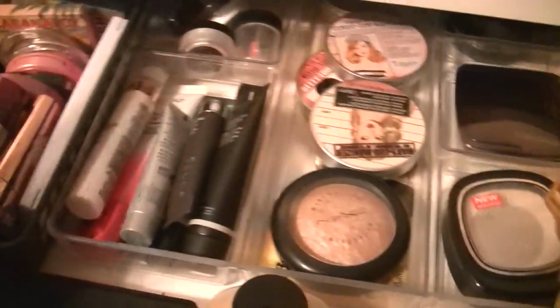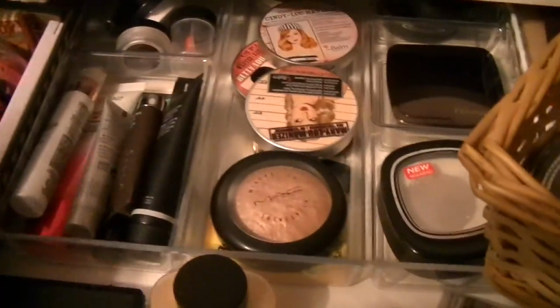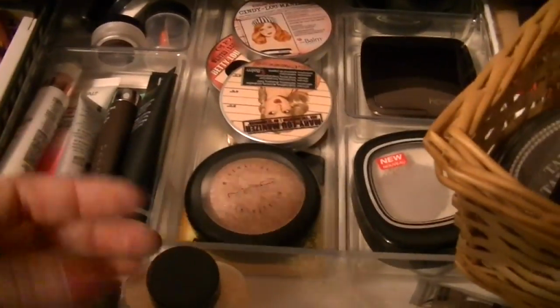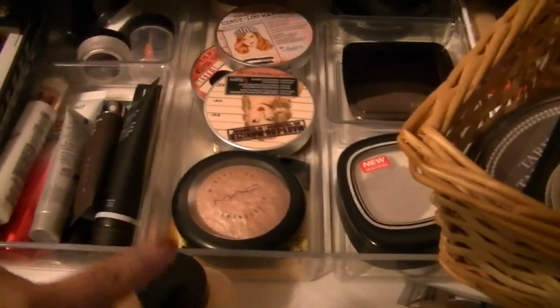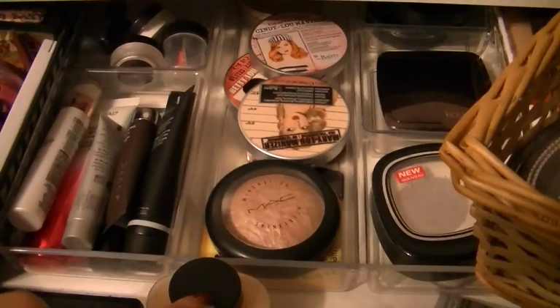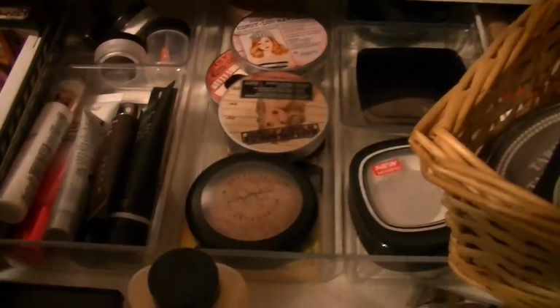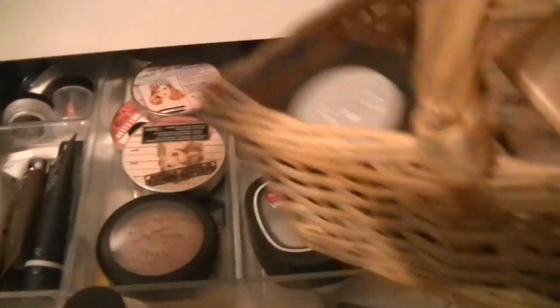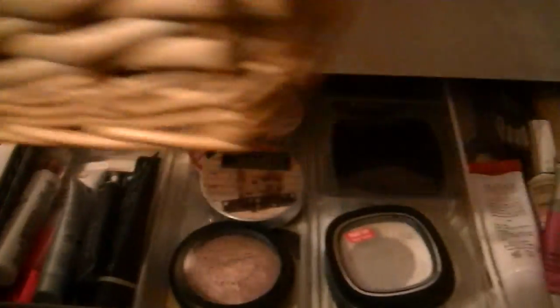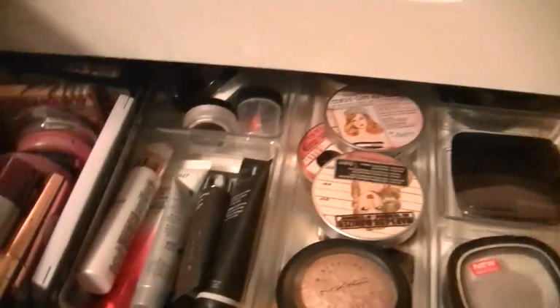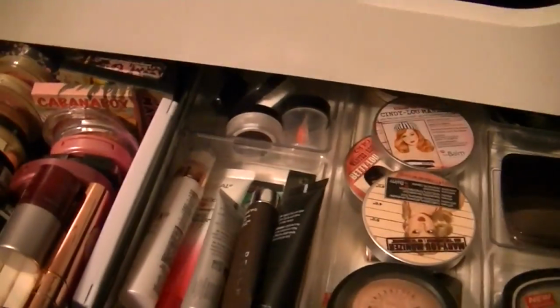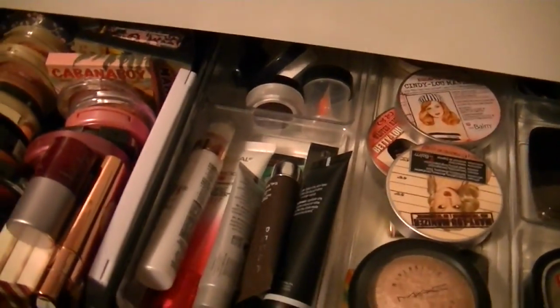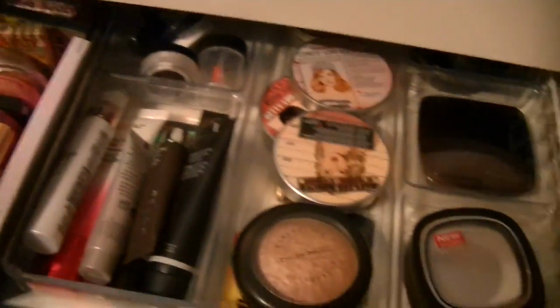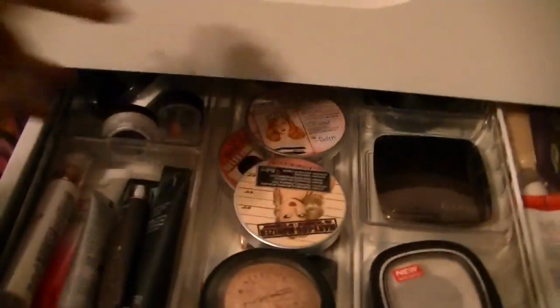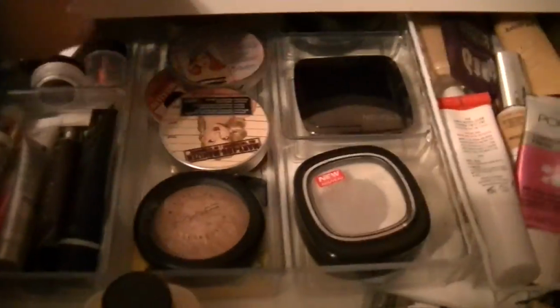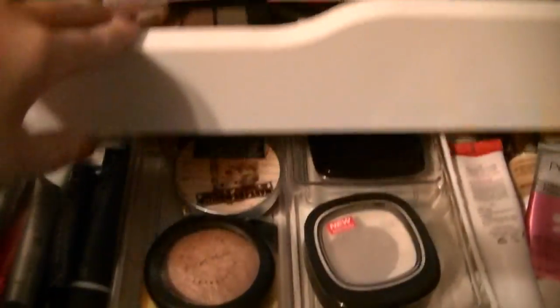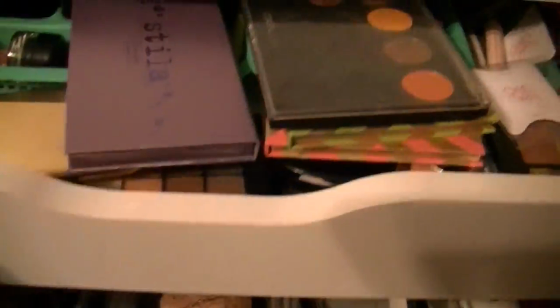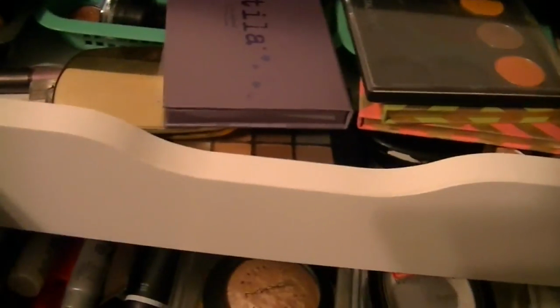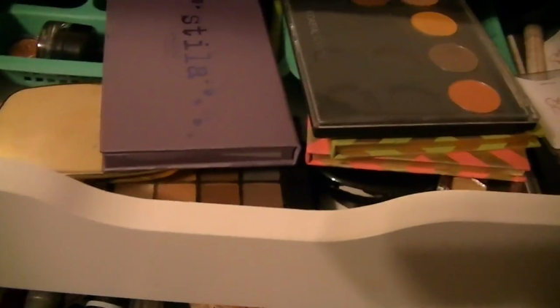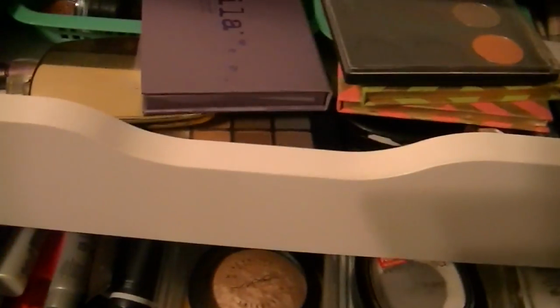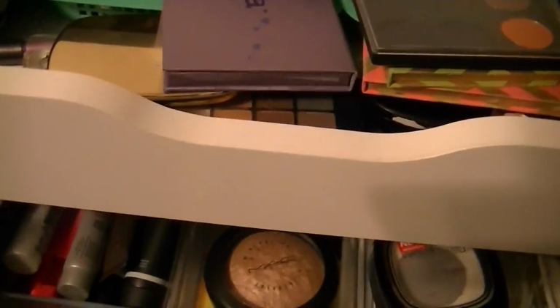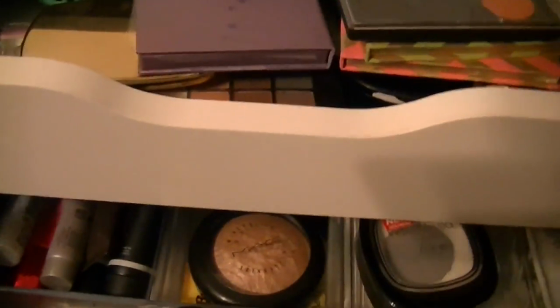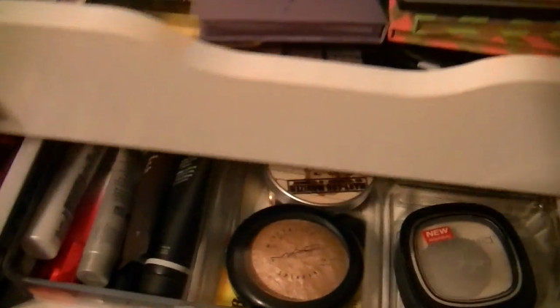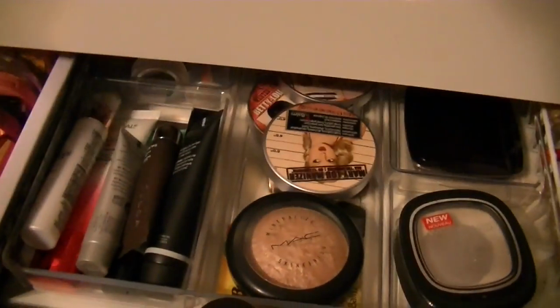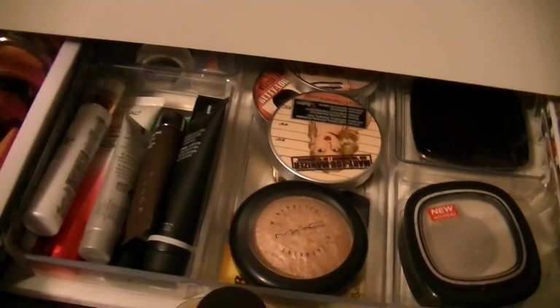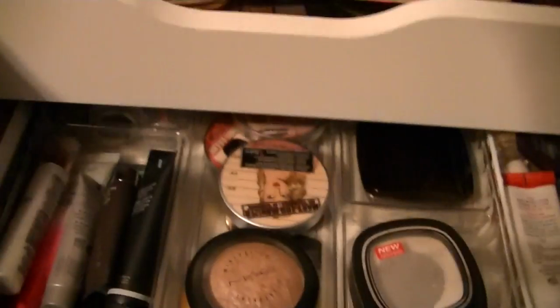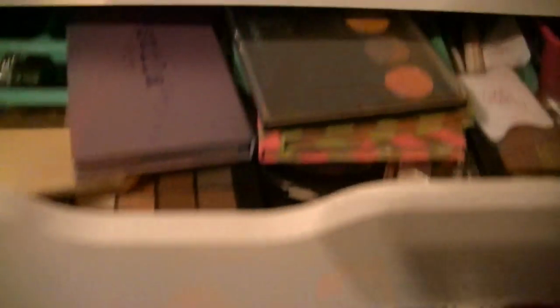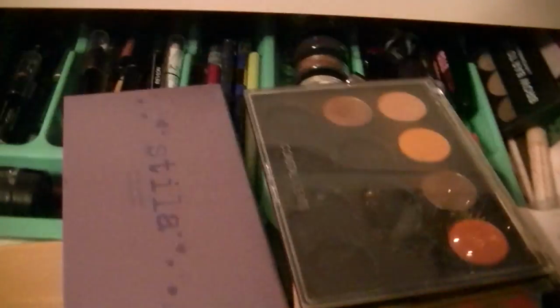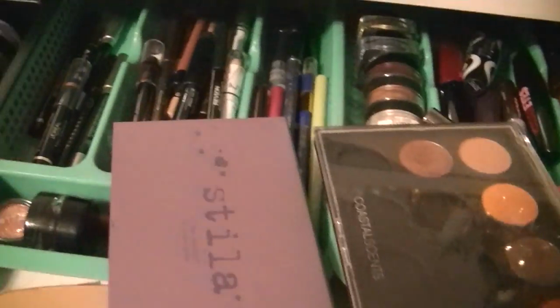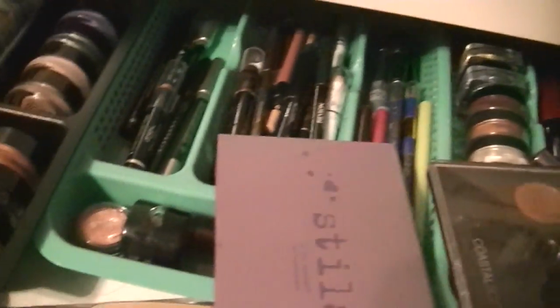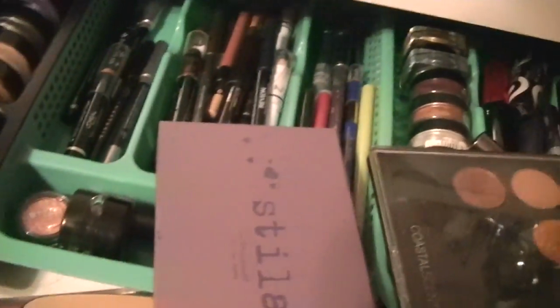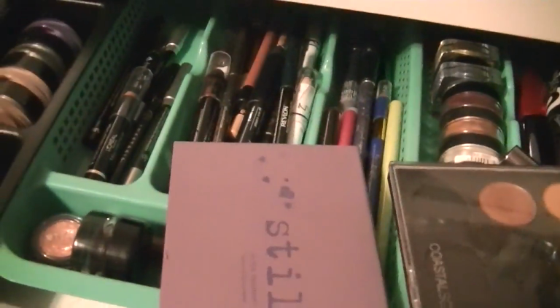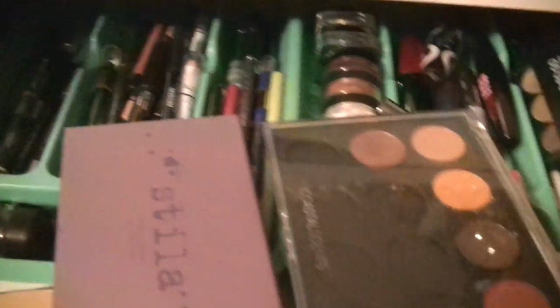I have highlighters and concealers. I always use my banana powder from Ben Nye — sometimes I don't, but when I don't, I show you guys. Okay, just getting some palettes out of the way.